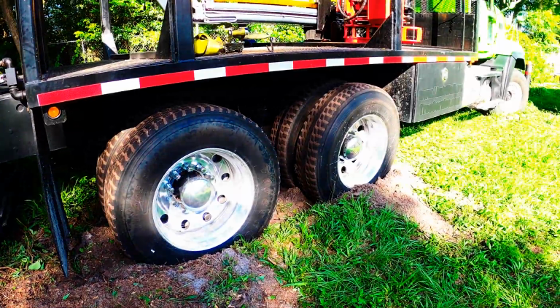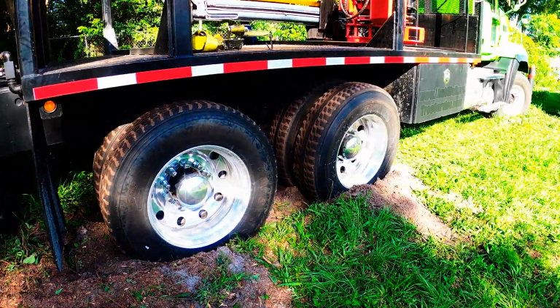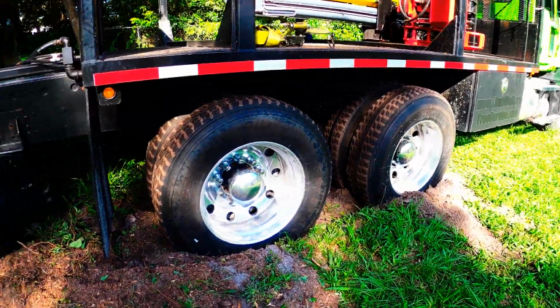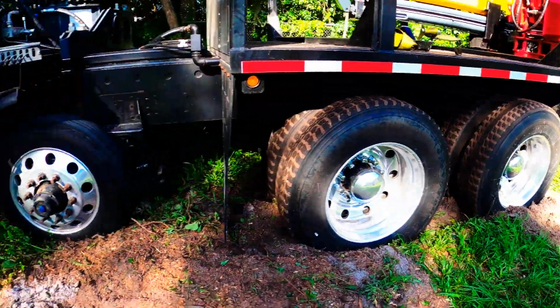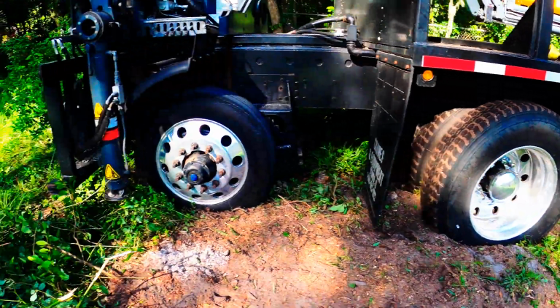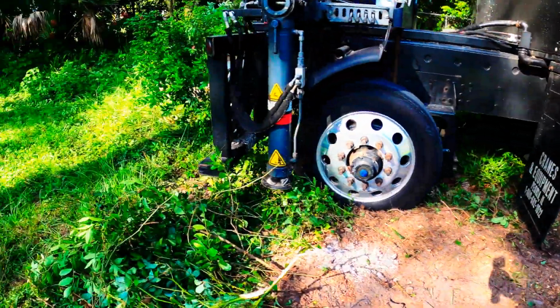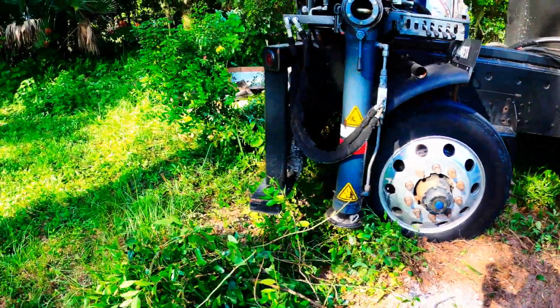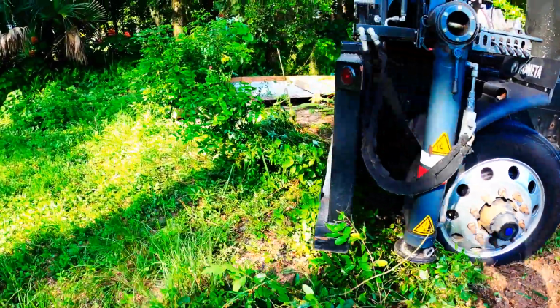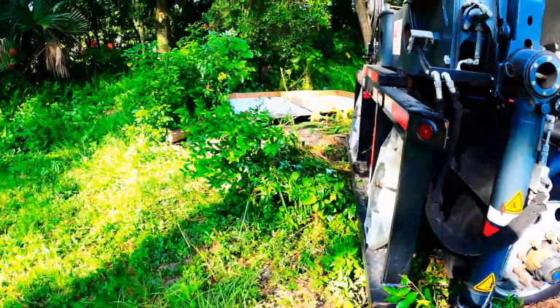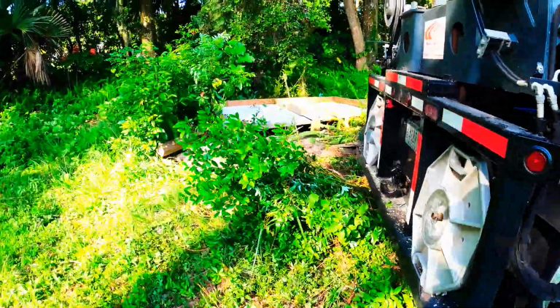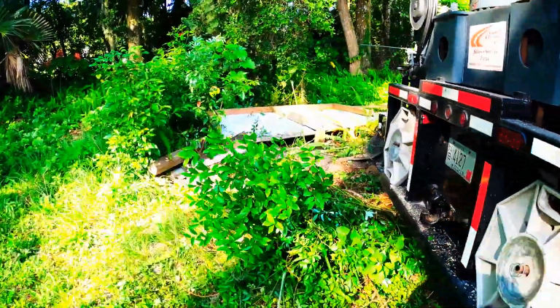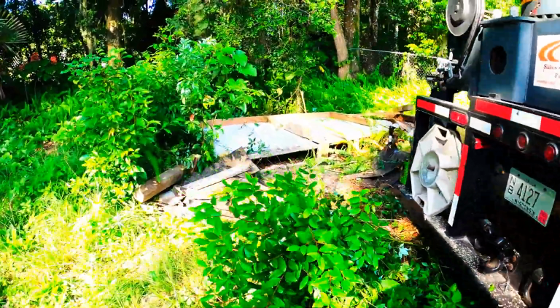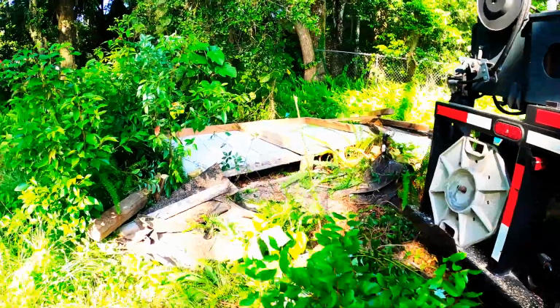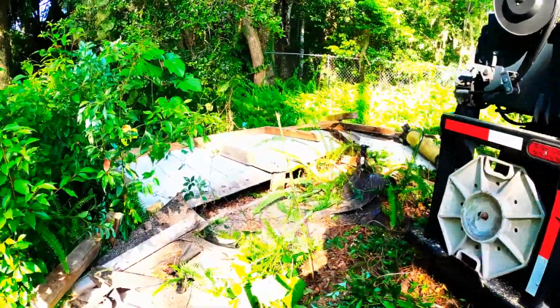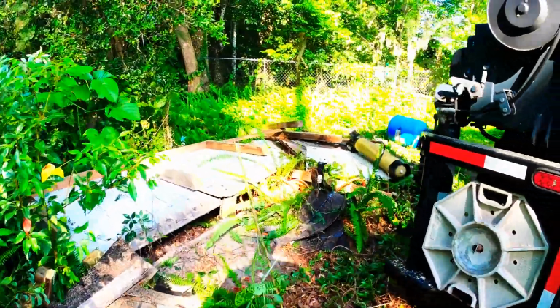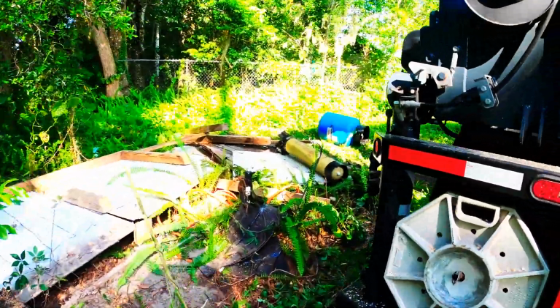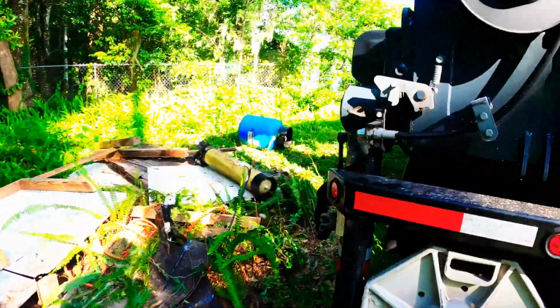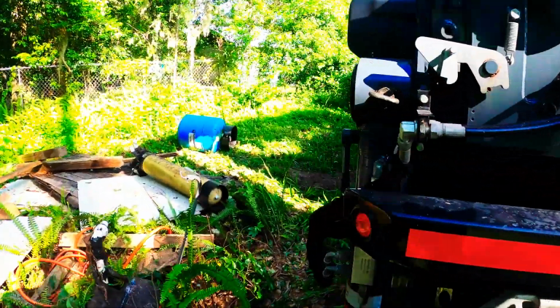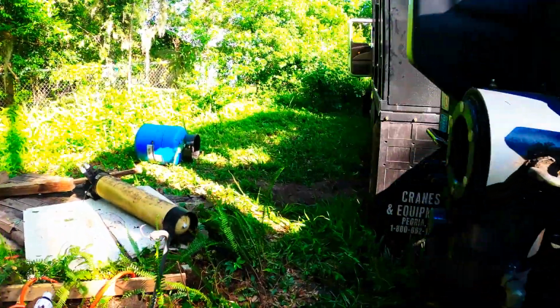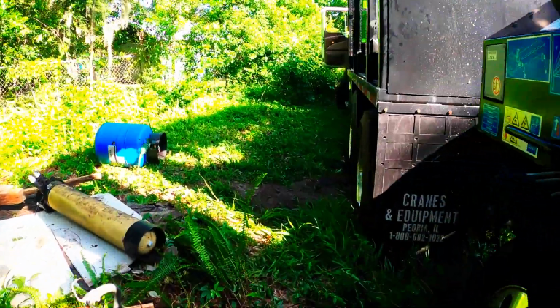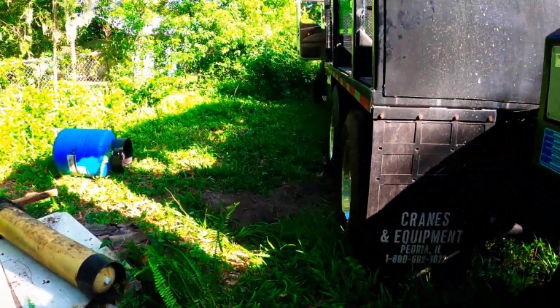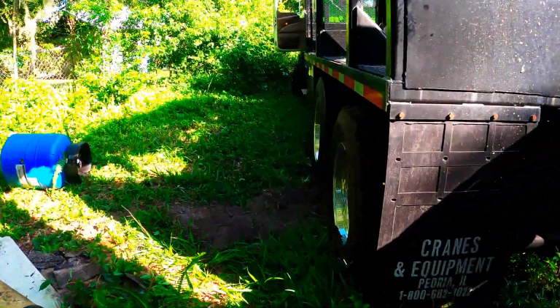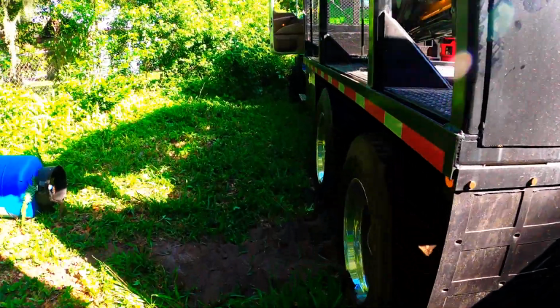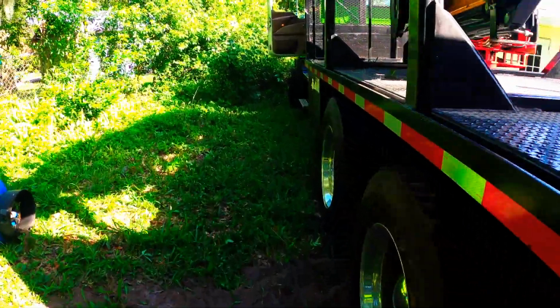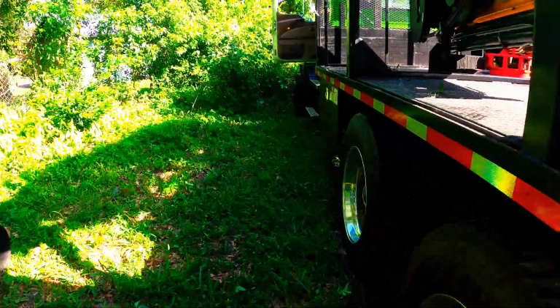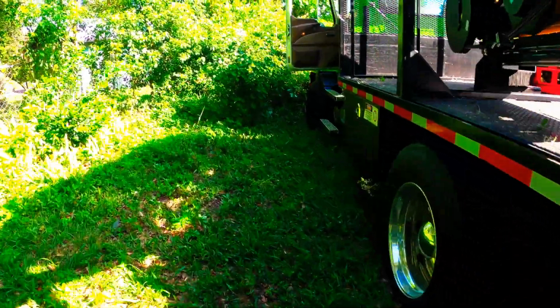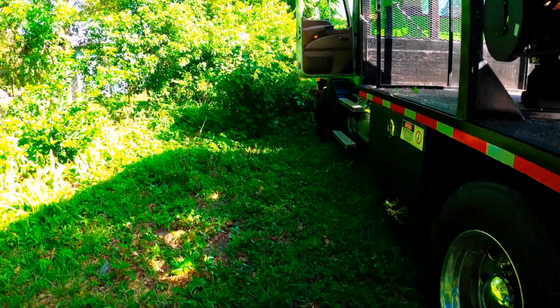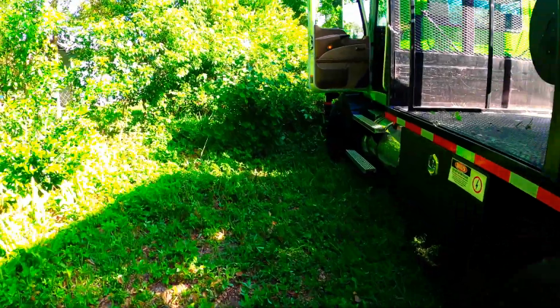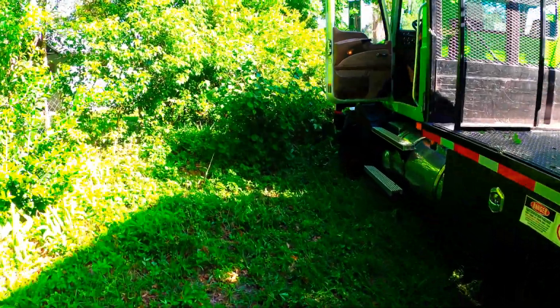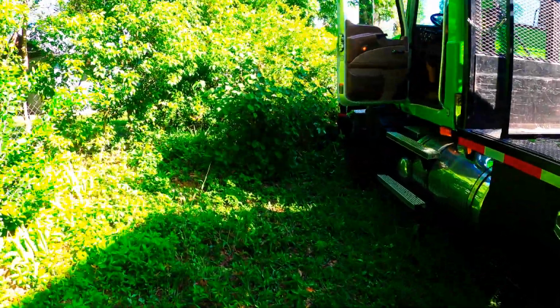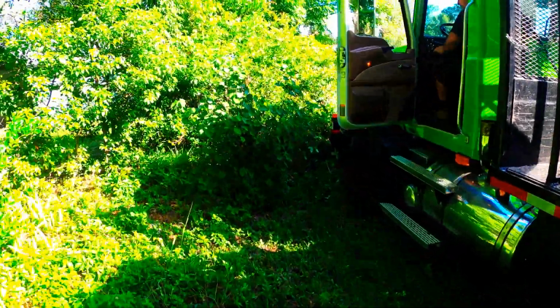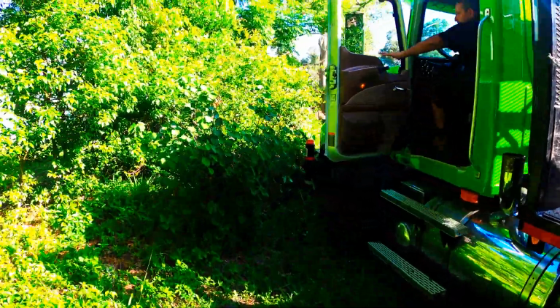Well, sand wins again. We're blocked in by this stump up here so we're going to cut that down.